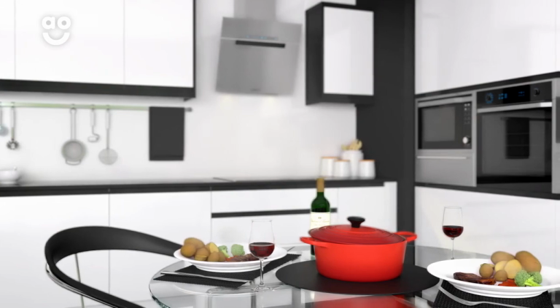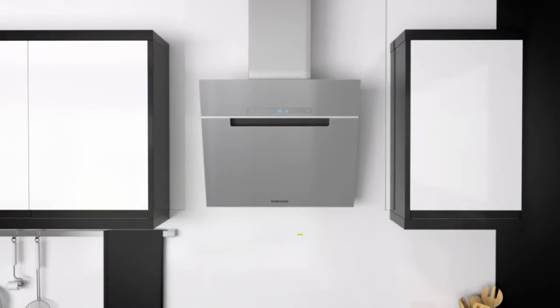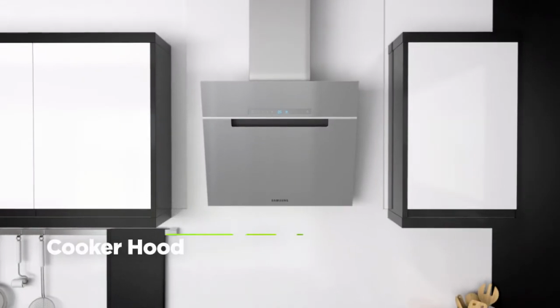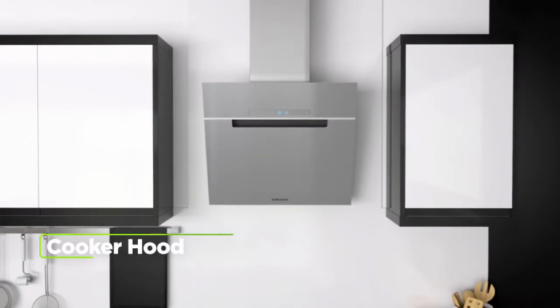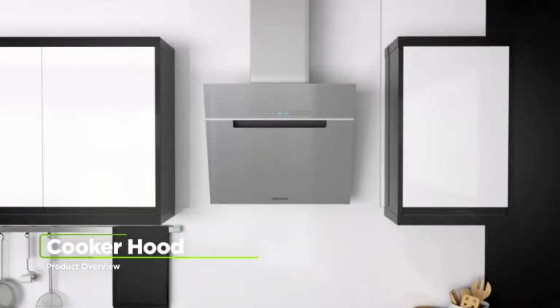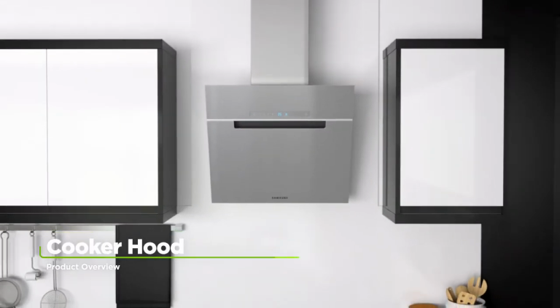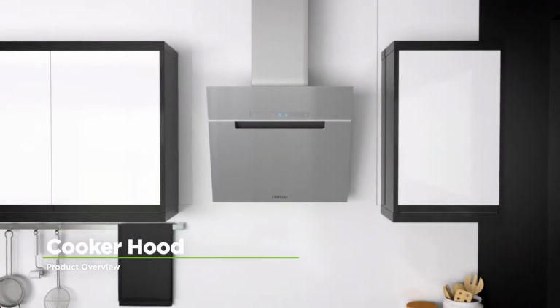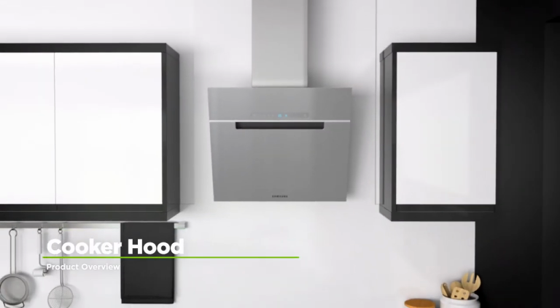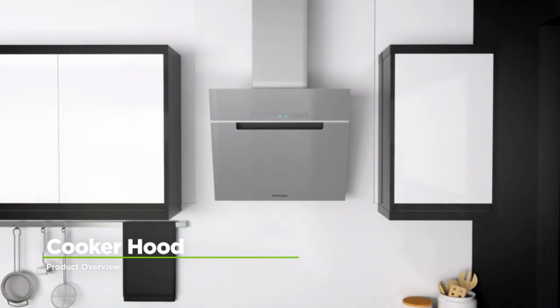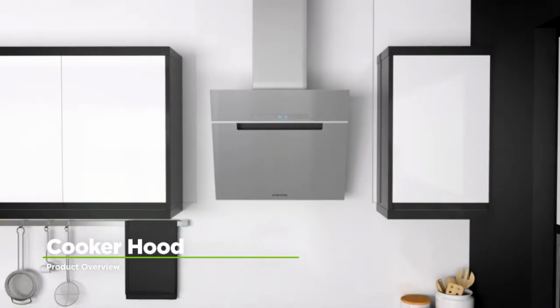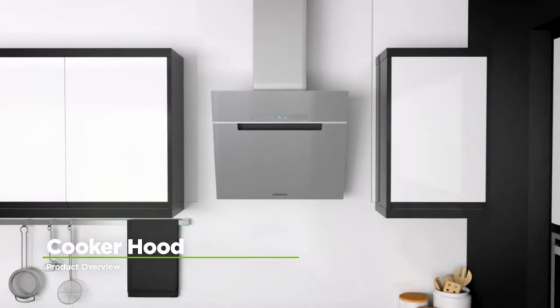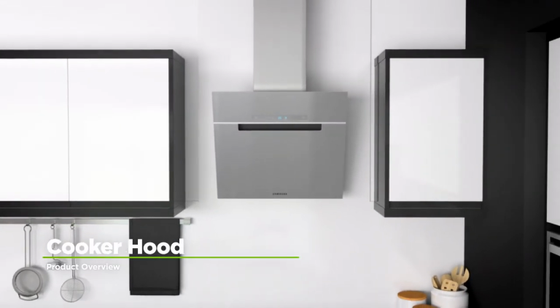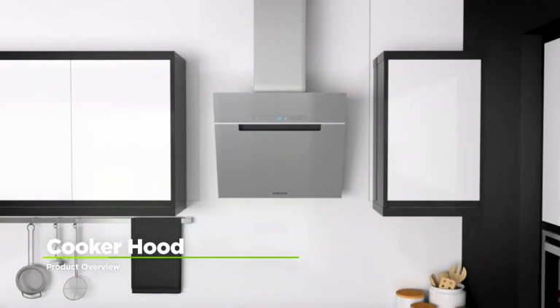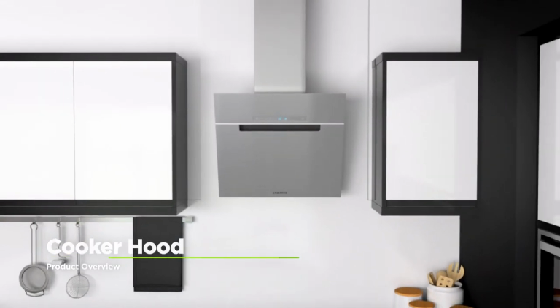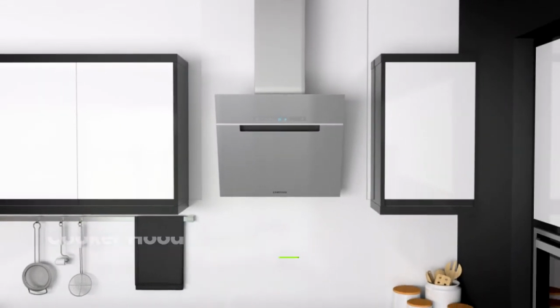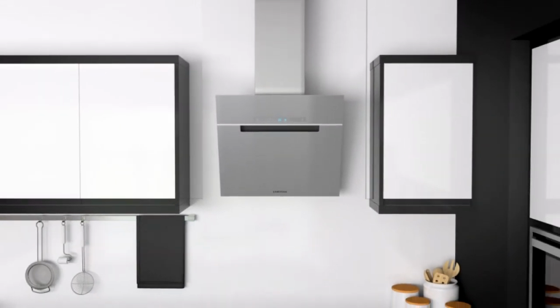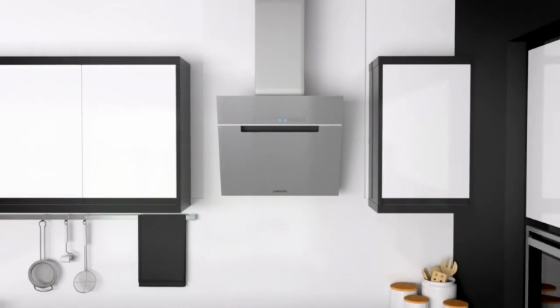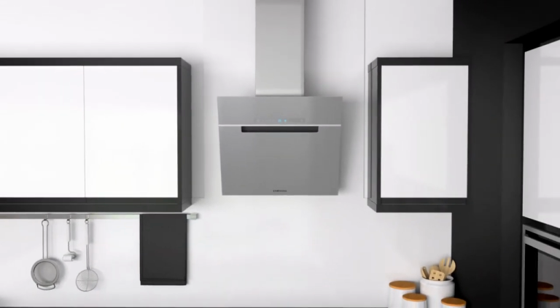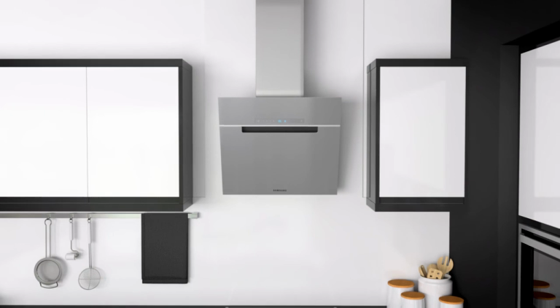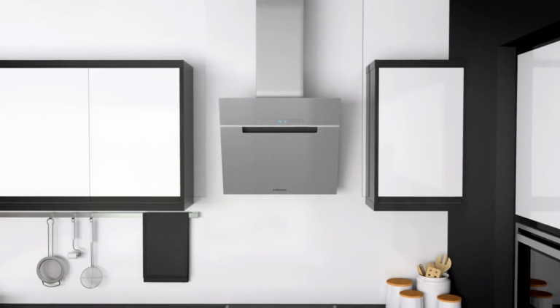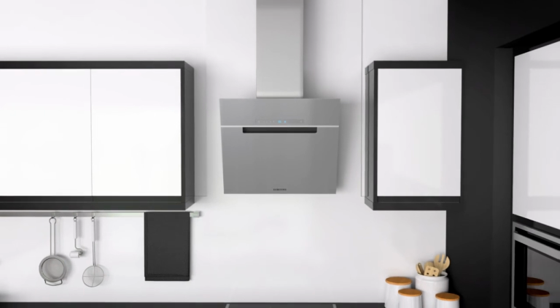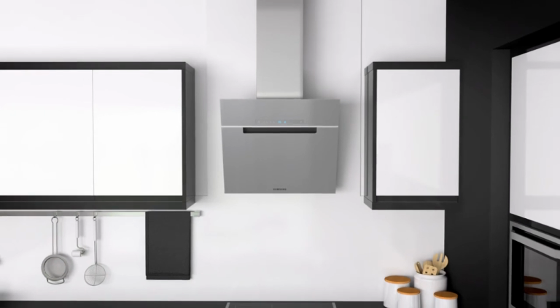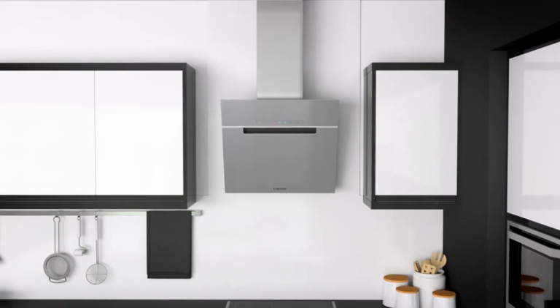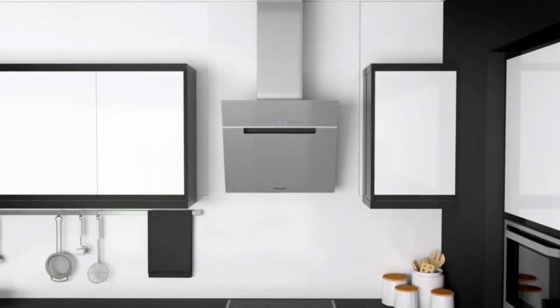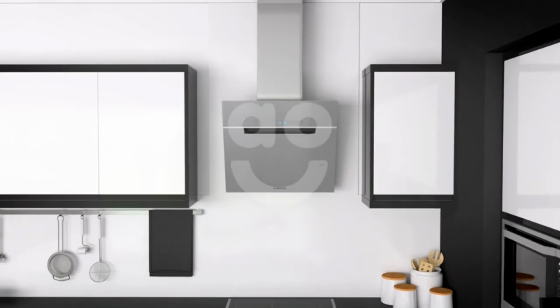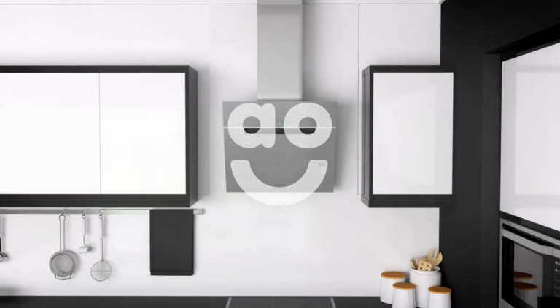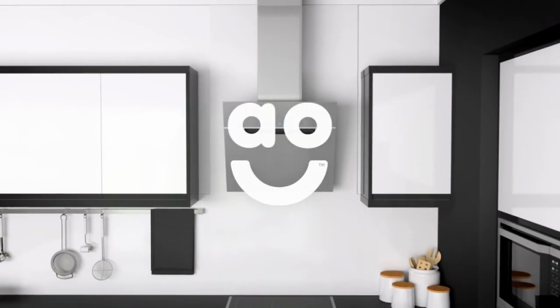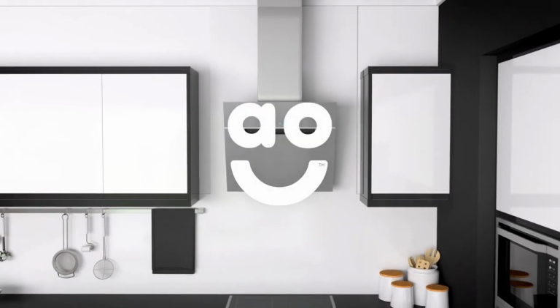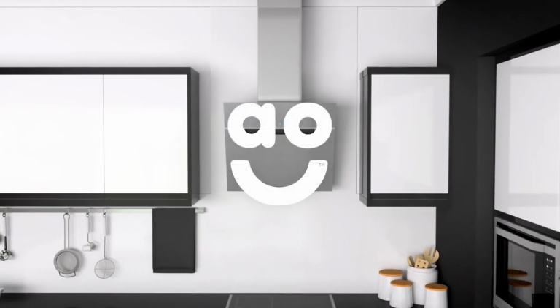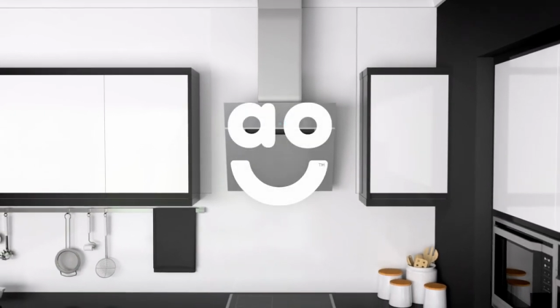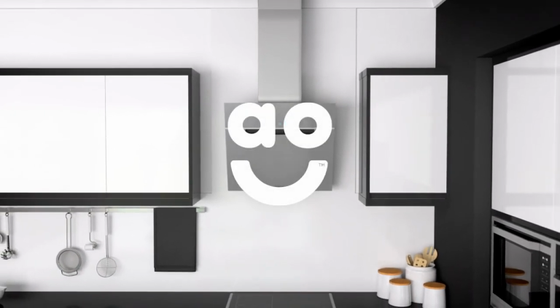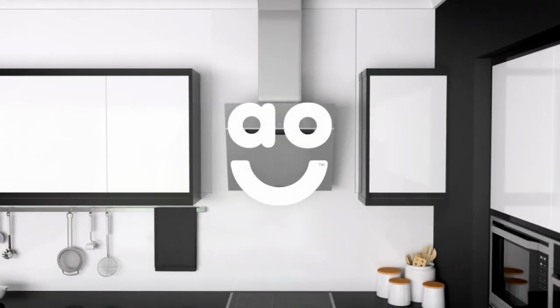If you're looking for a cooker hood which is easy to clean and rapidly clears the air in your kitchen, this wall-mounted model from Samsung is the one for you.